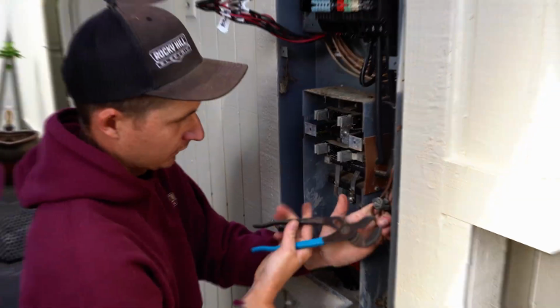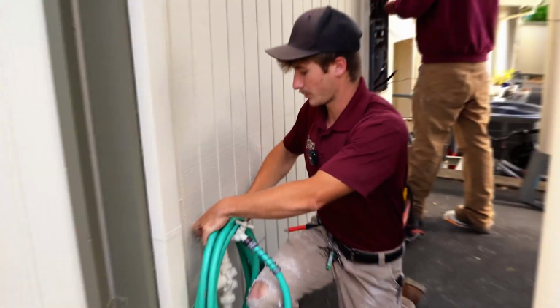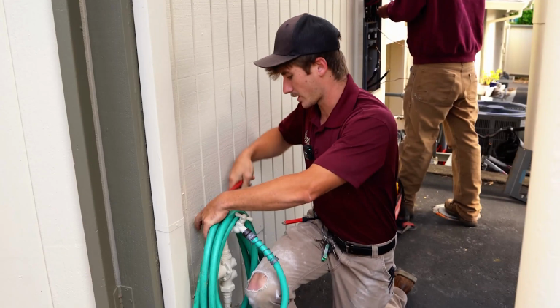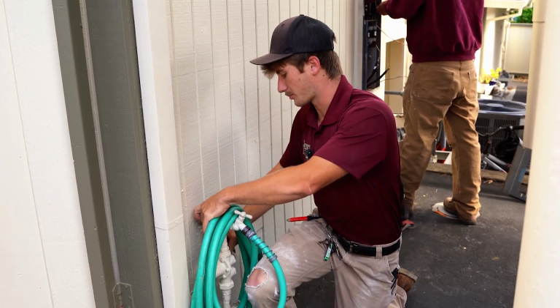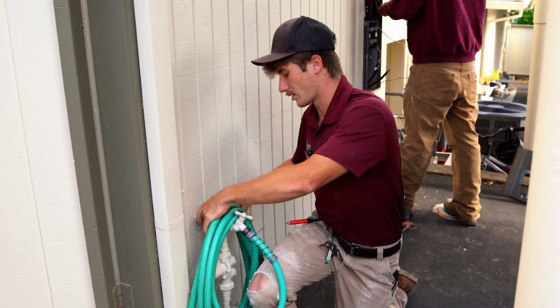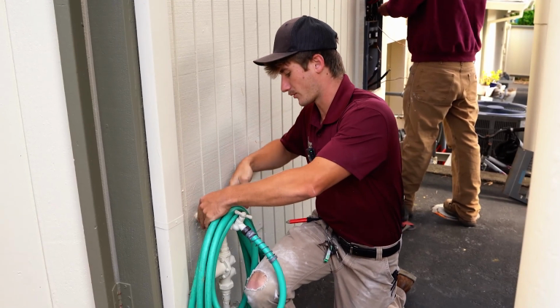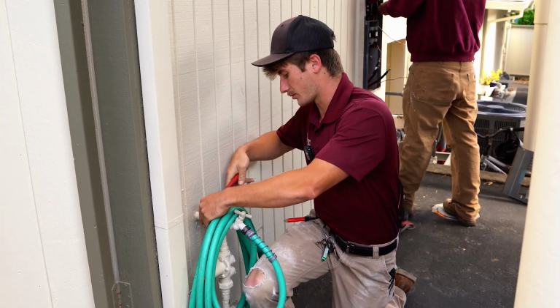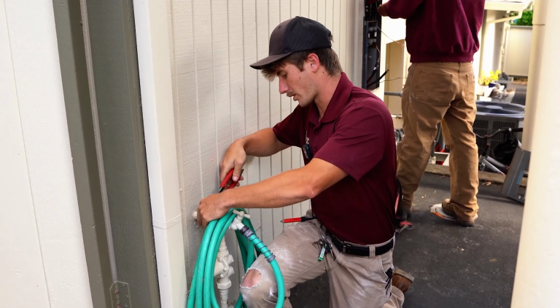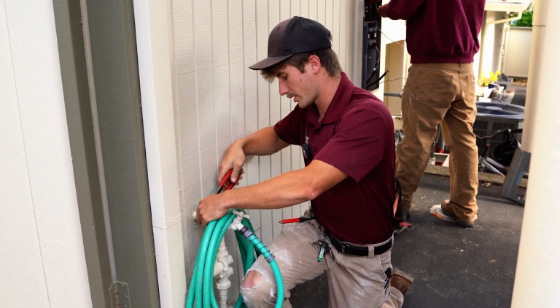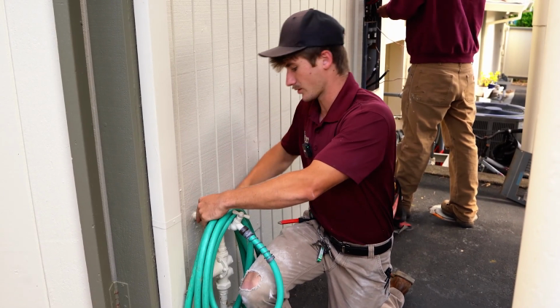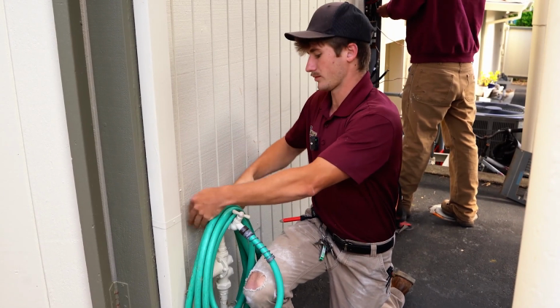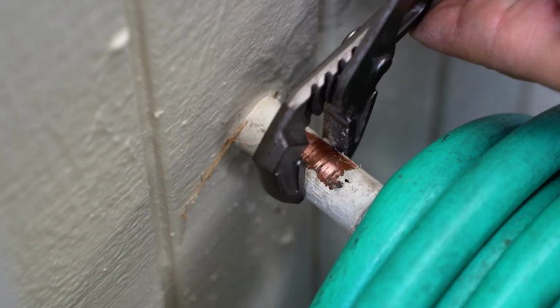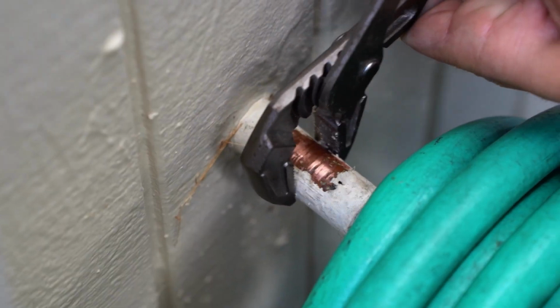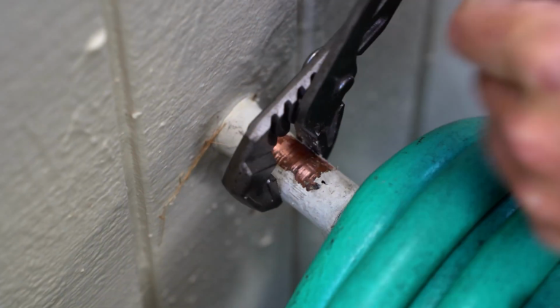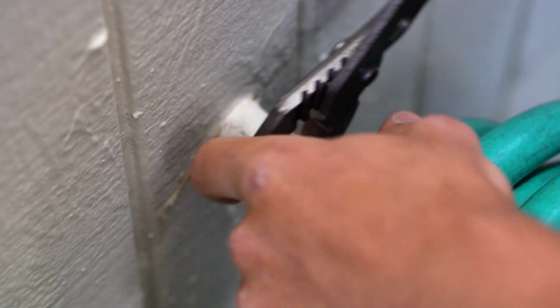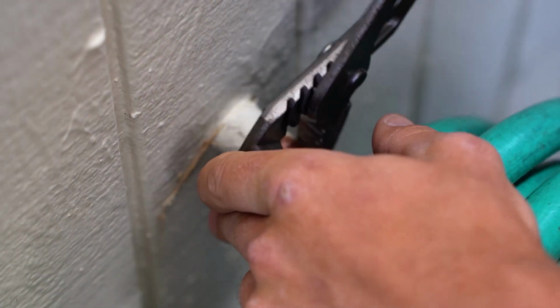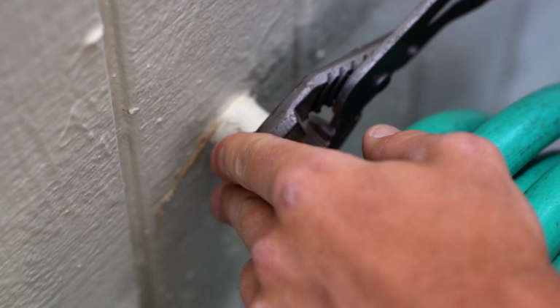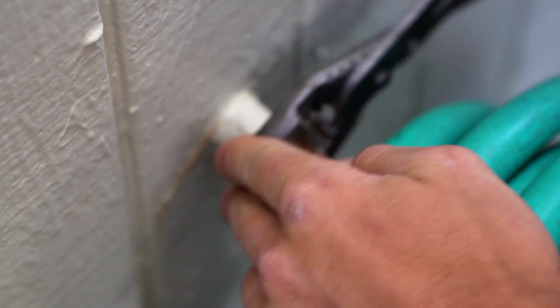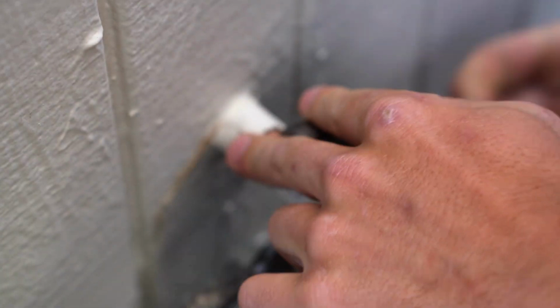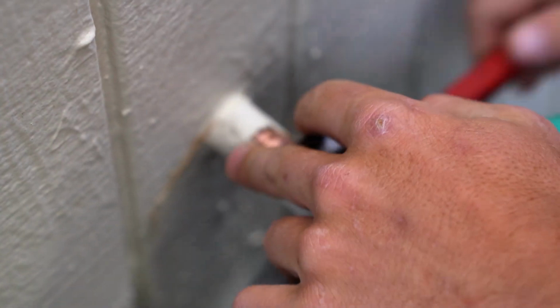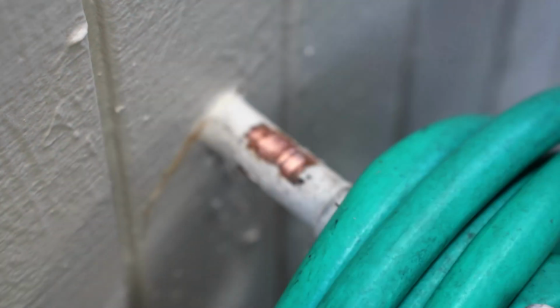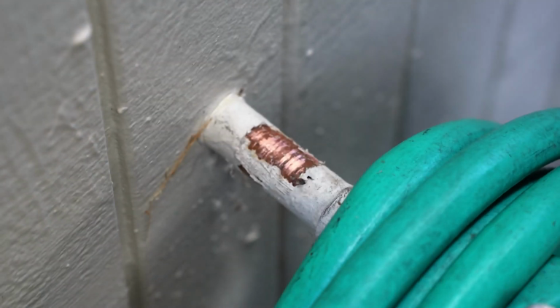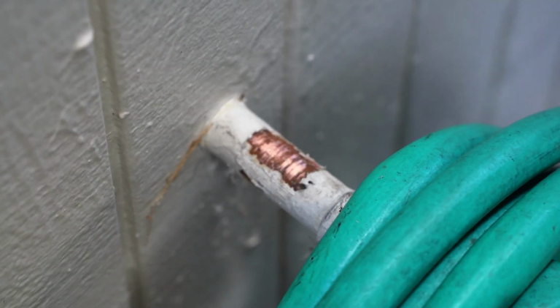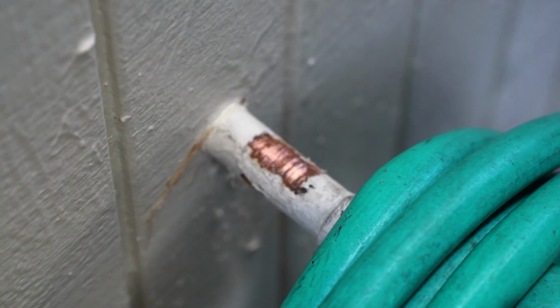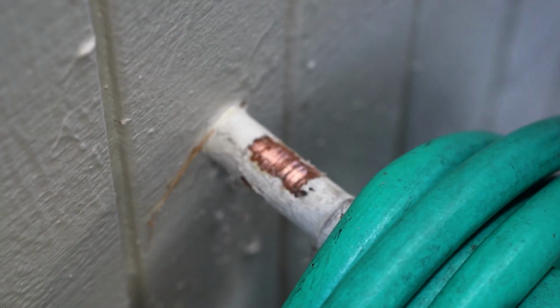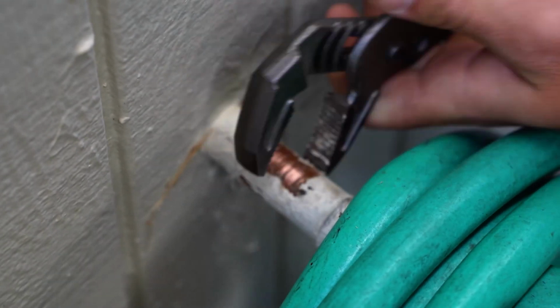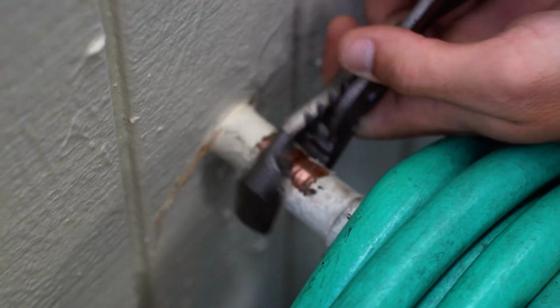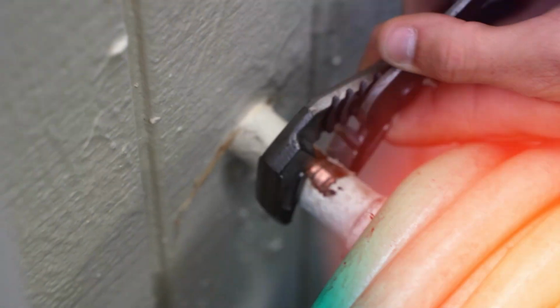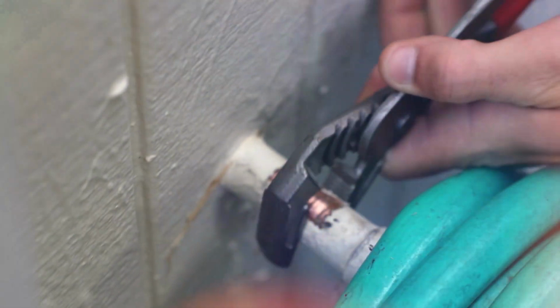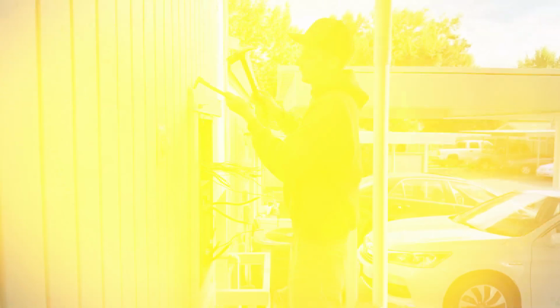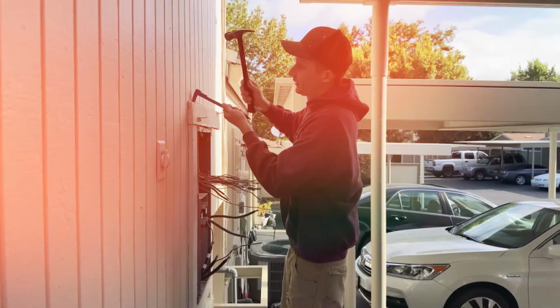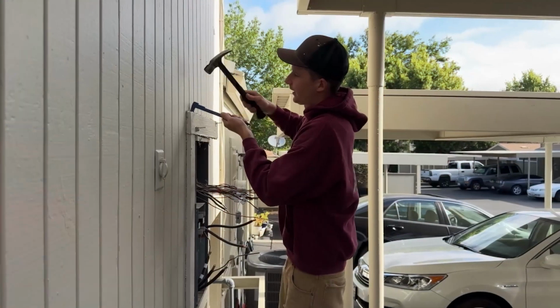Pretty much just getting all the paint off the main water line so it's exposed copper. When we bond it, it's grounded nicely instead of having paint in between the connection.